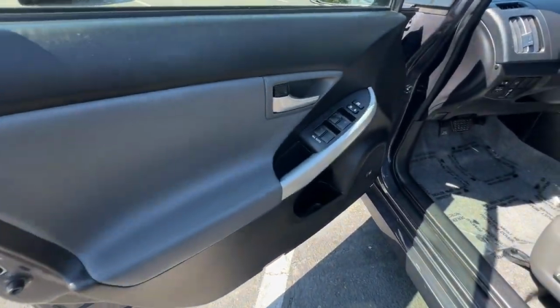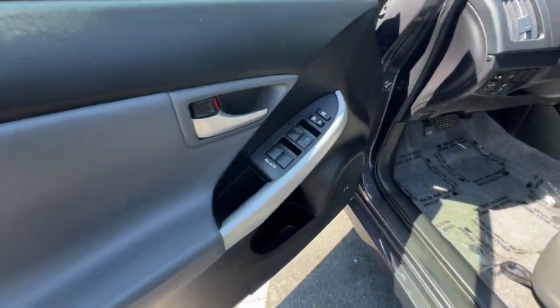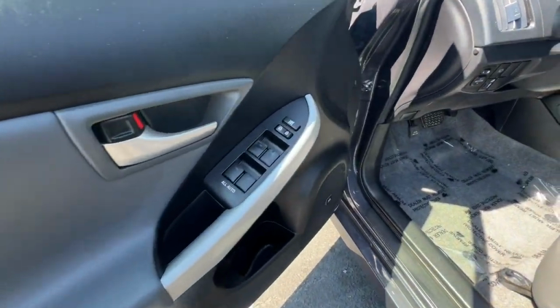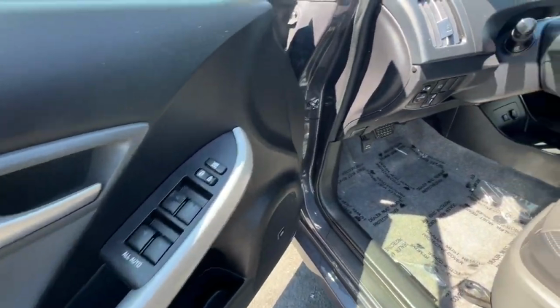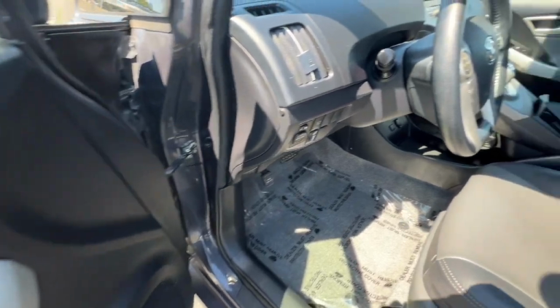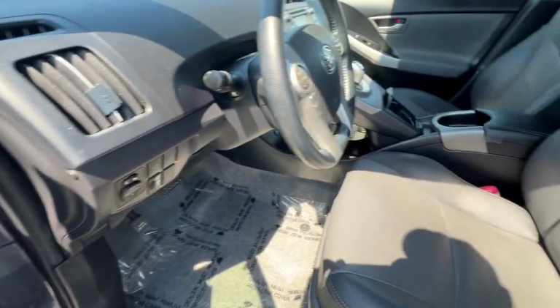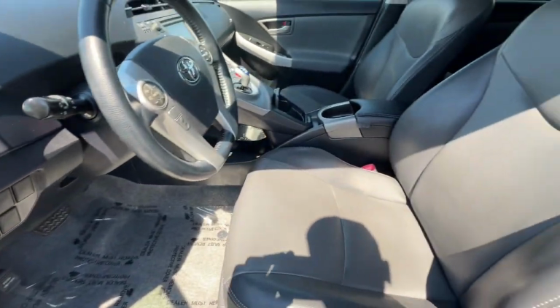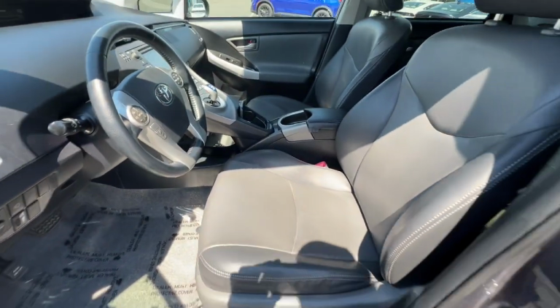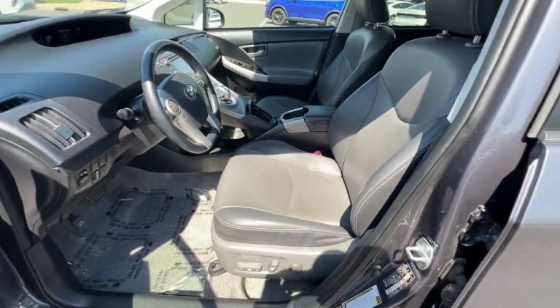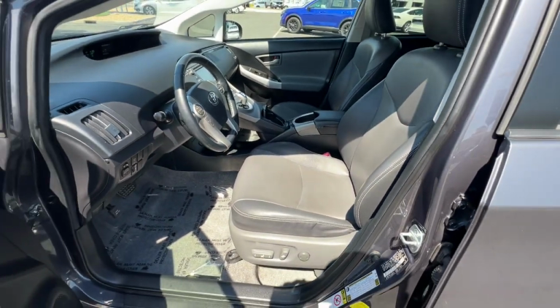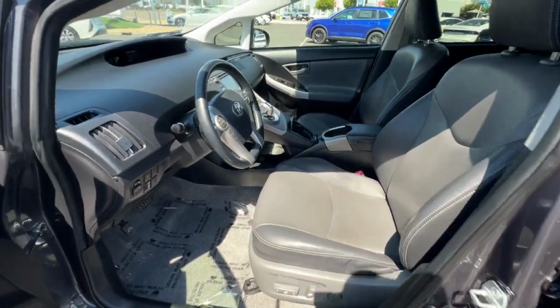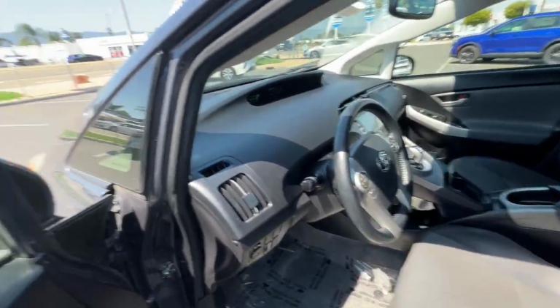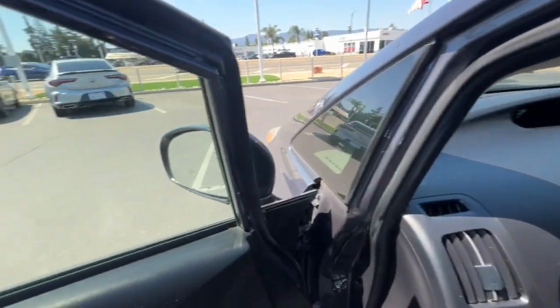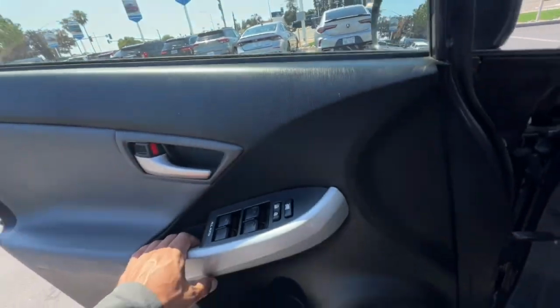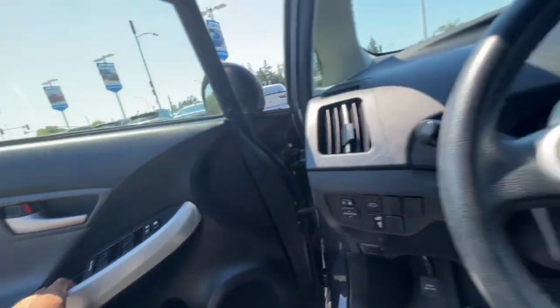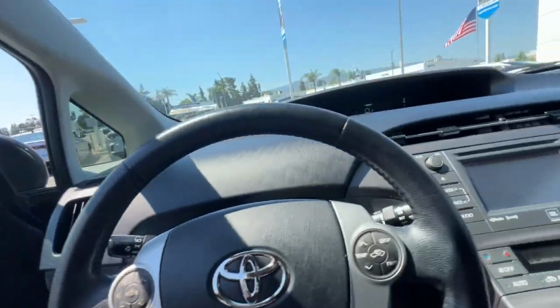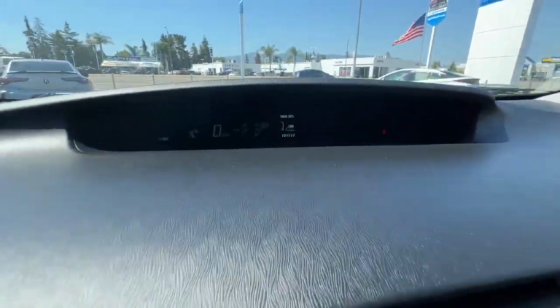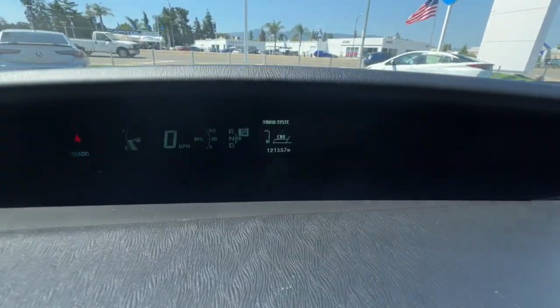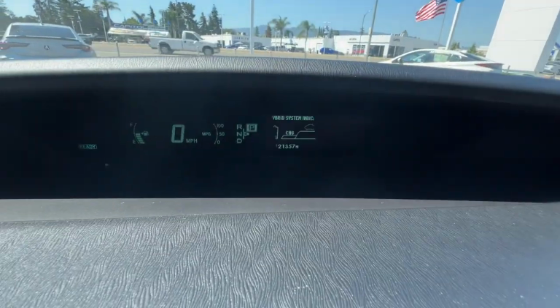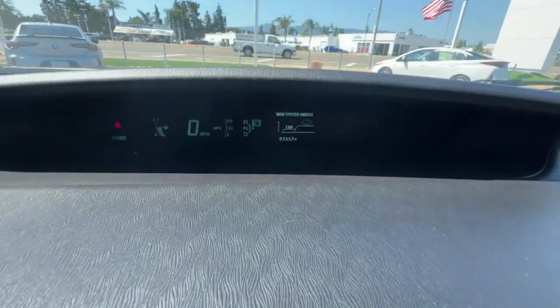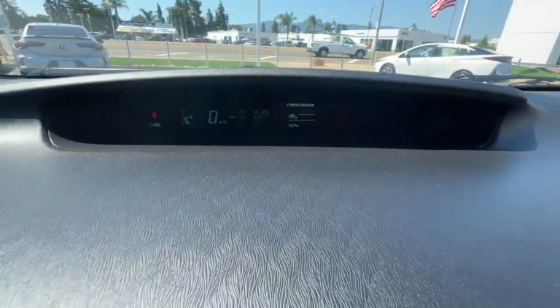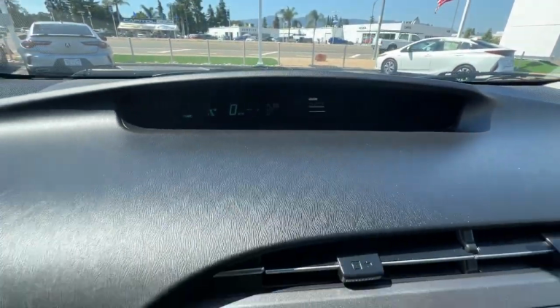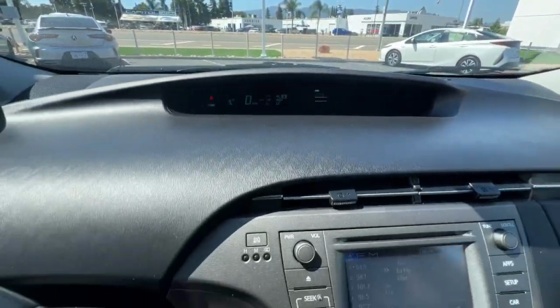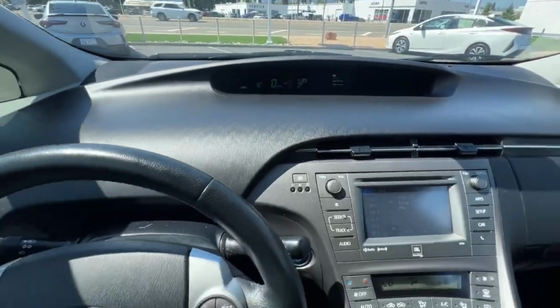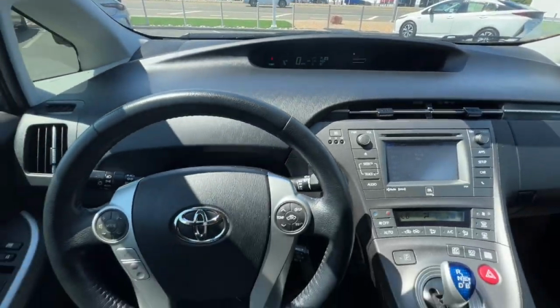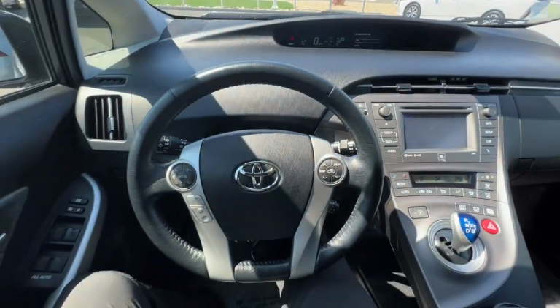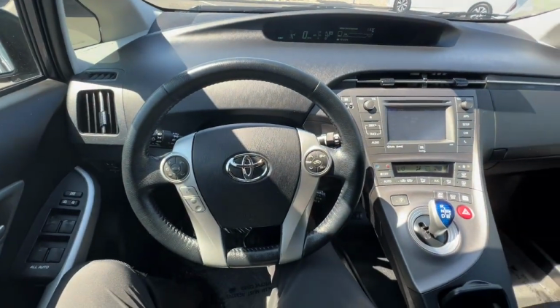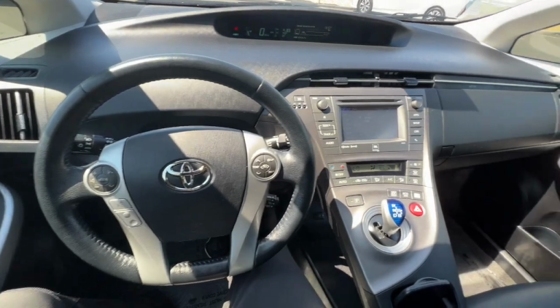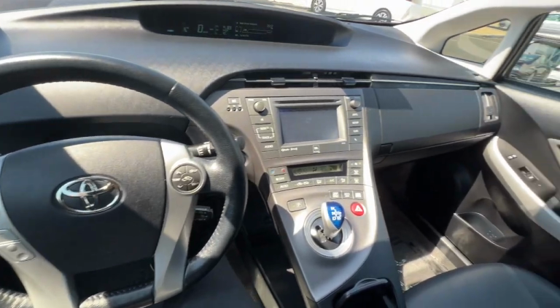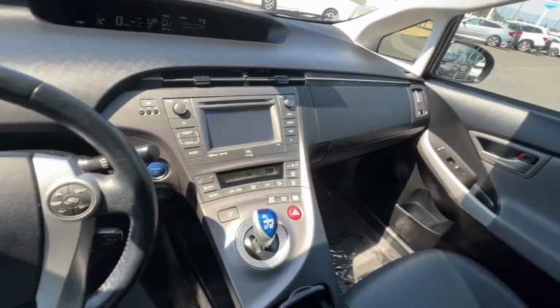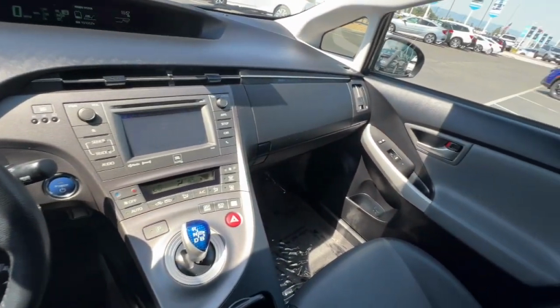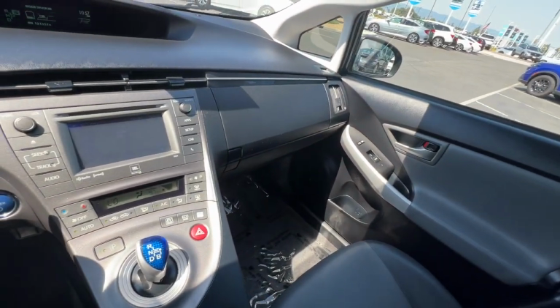Keyless entry, steering wheel audio controls, aluminum wheels, alarm, electronic stability control, rear spoiler, traction control, intermittent wipers, tire pressure monitoring system, passenger vanity mirror.